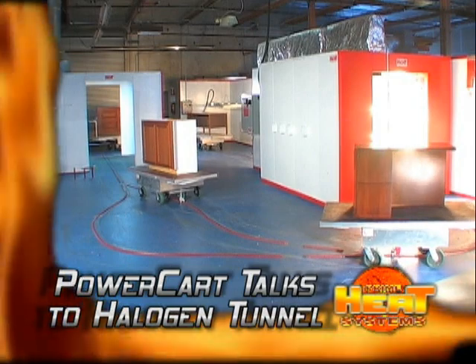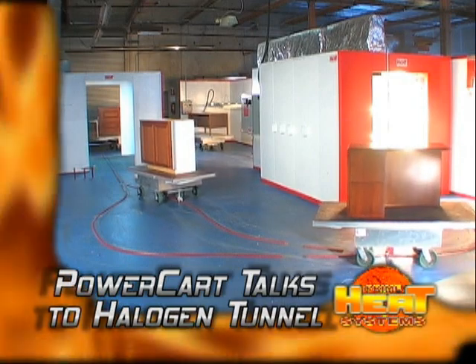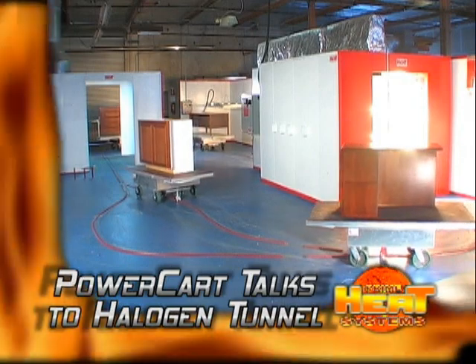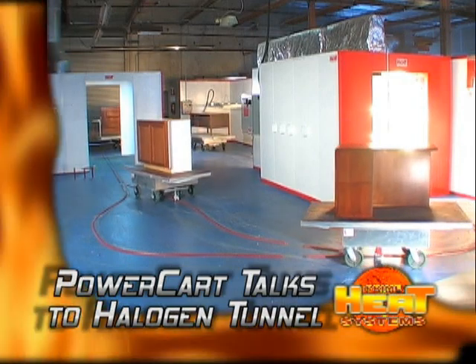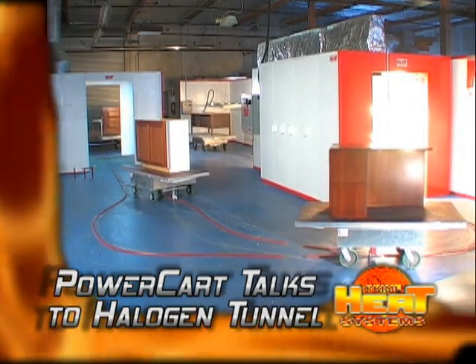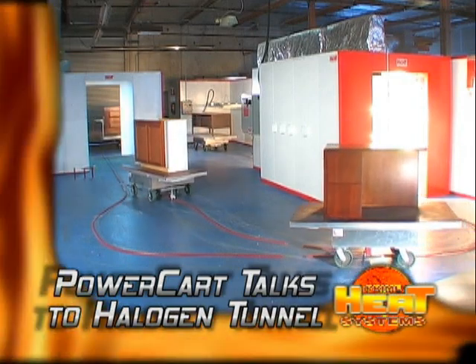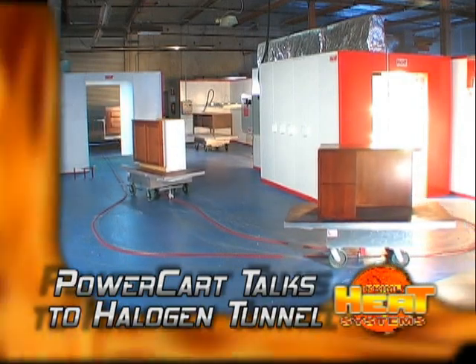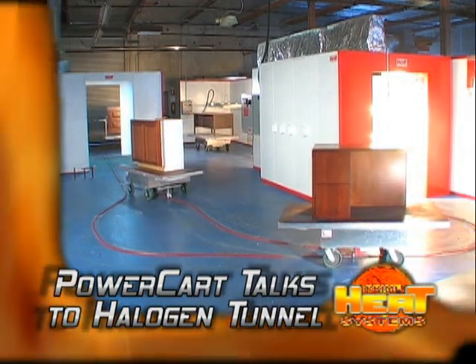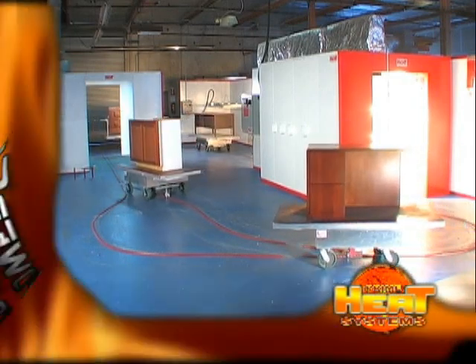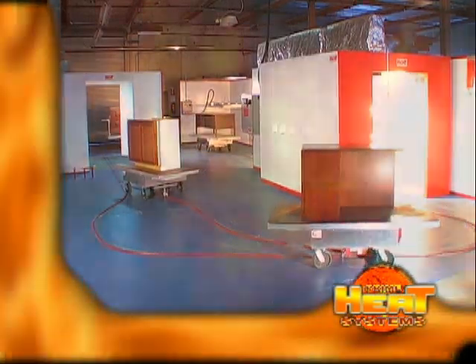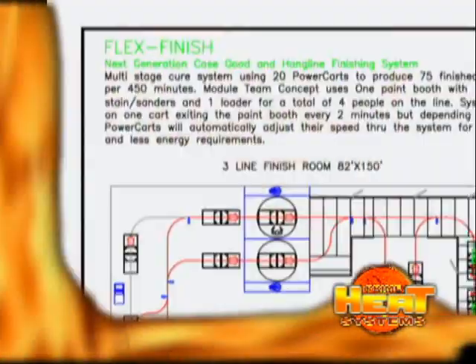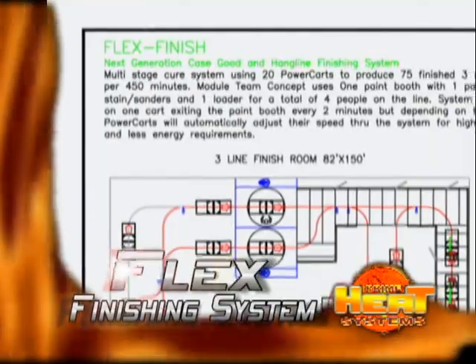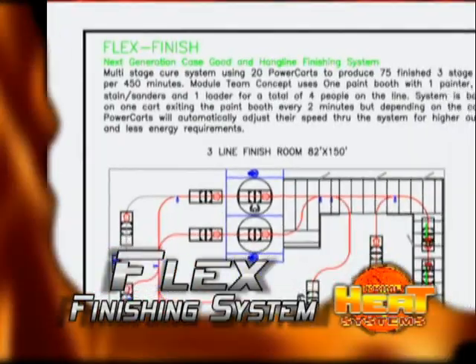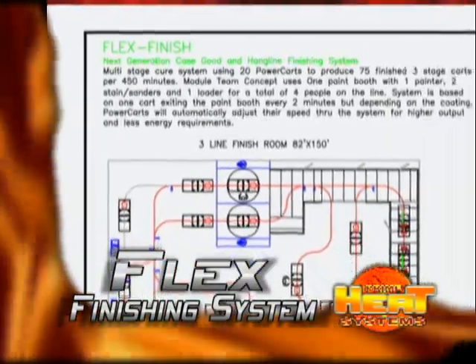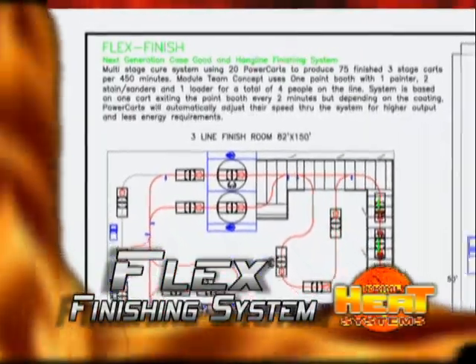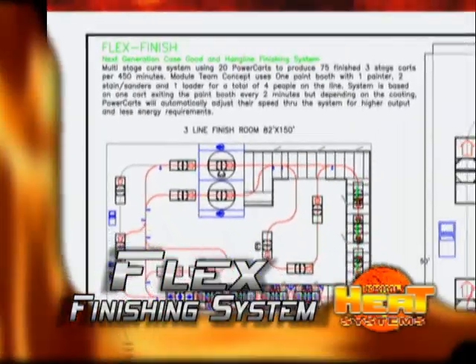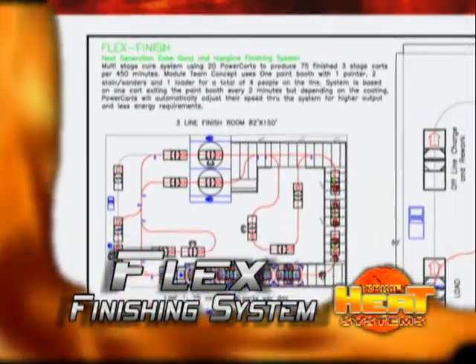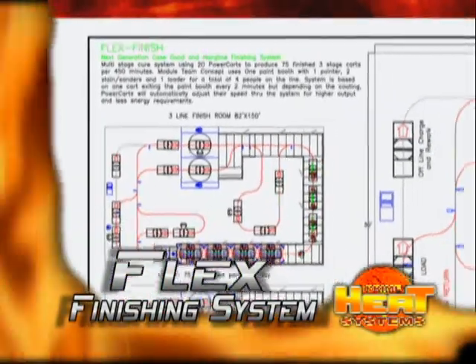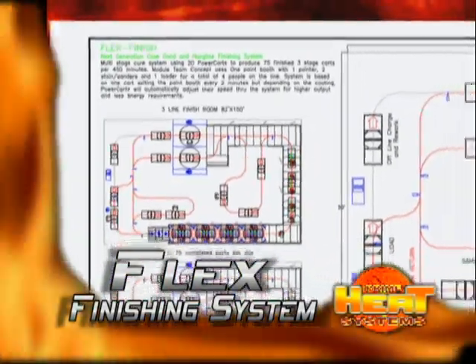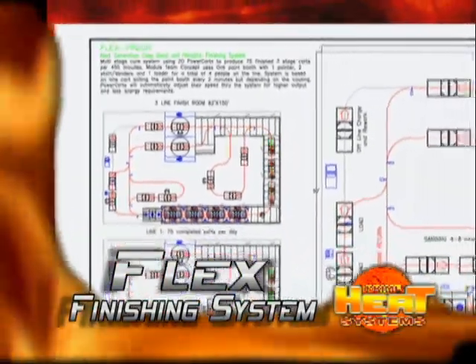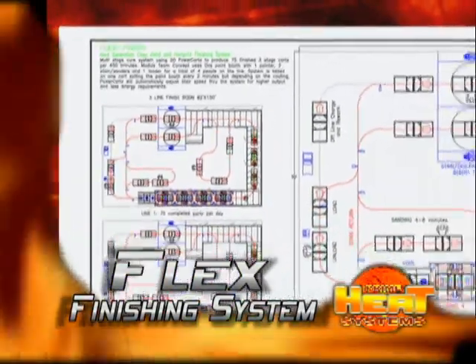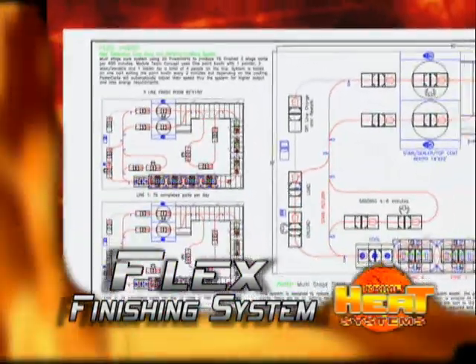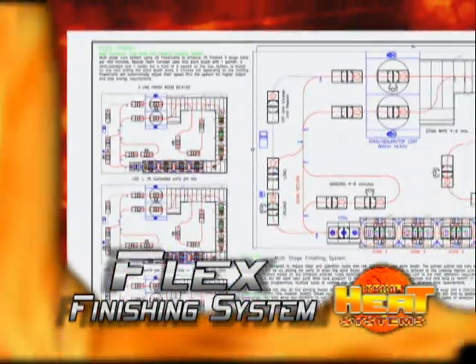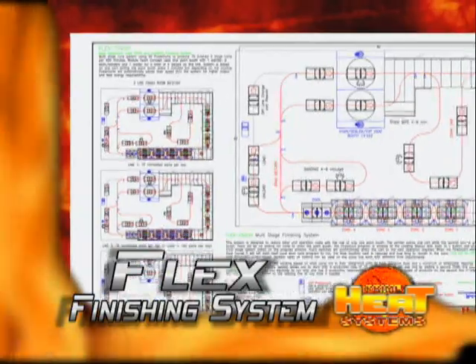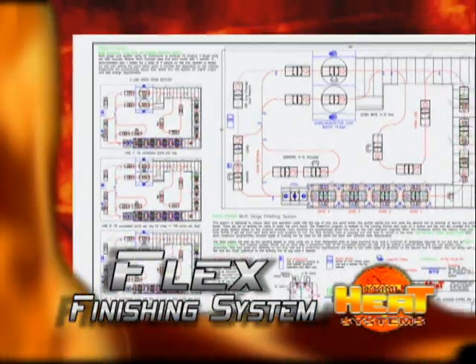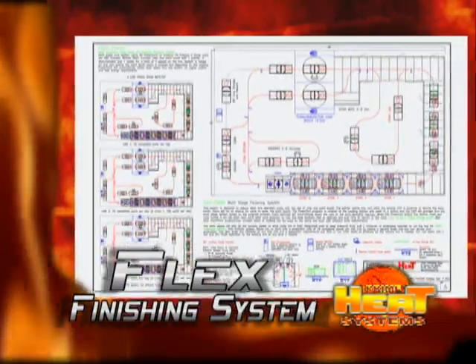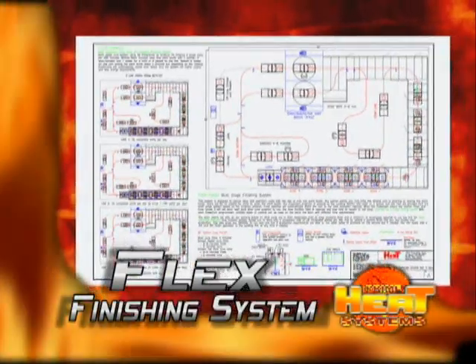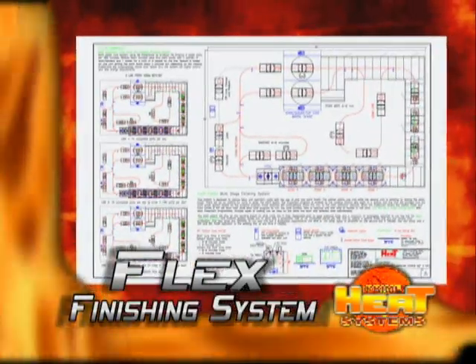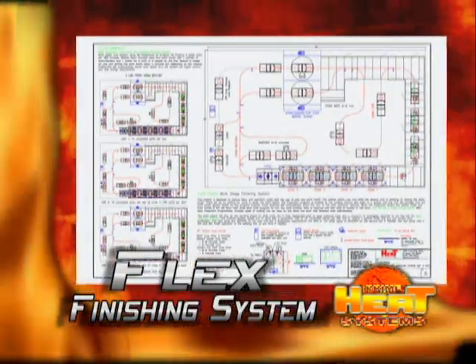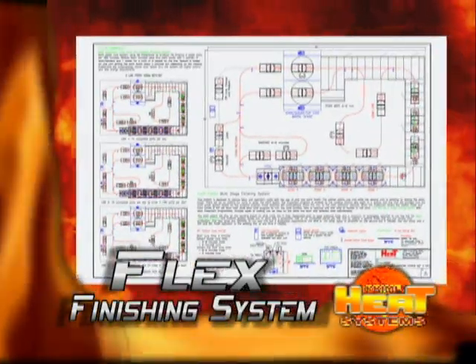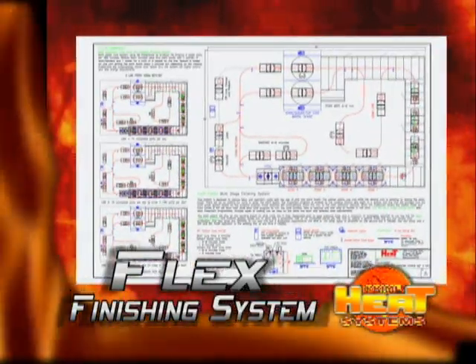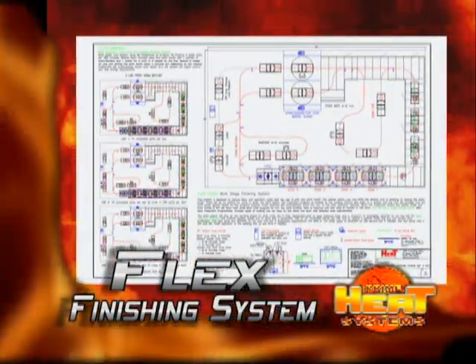This is a huge energy saver. It also allows the power carts to operate in PrimeHeat's revolutionary Flex Finishing System. The Flex Finishing System allows for total flexibility in your finishing room. See additional information on this website.